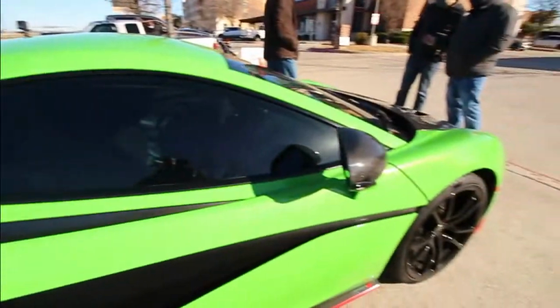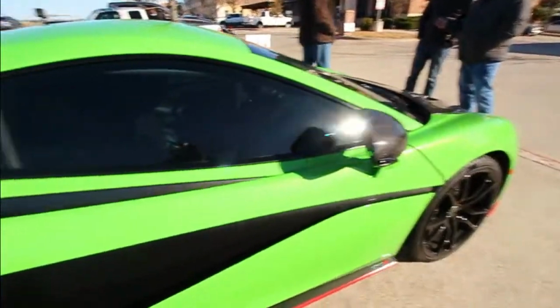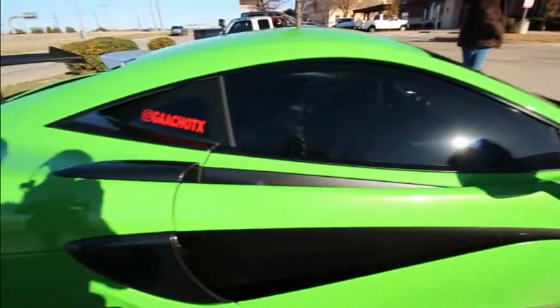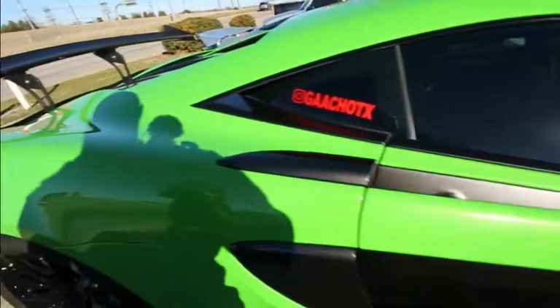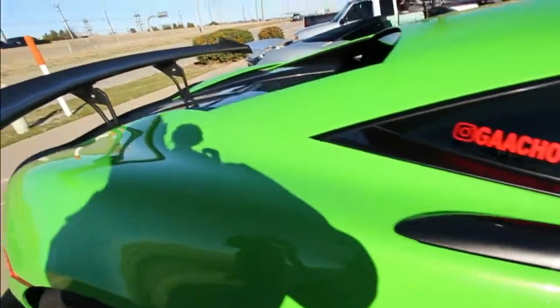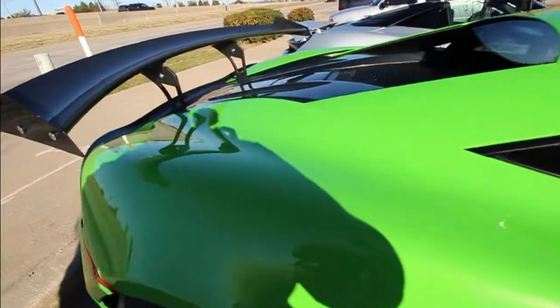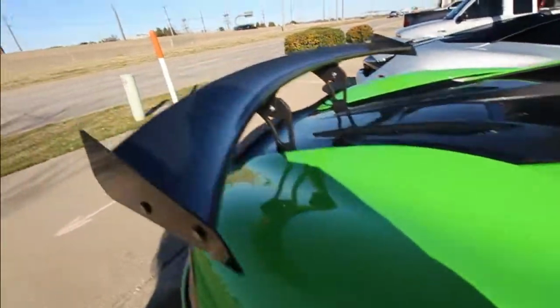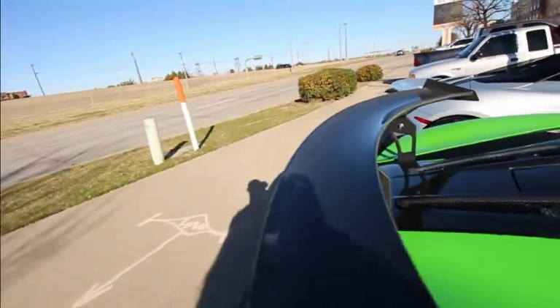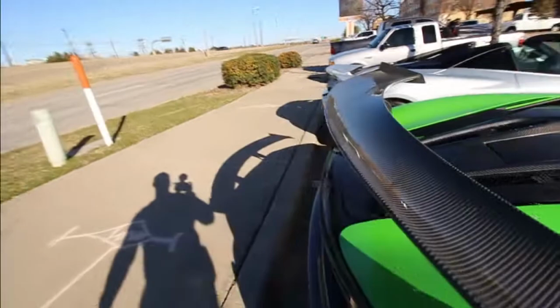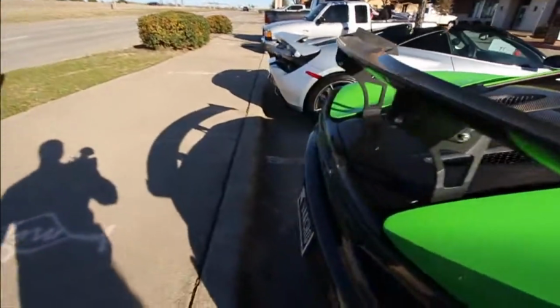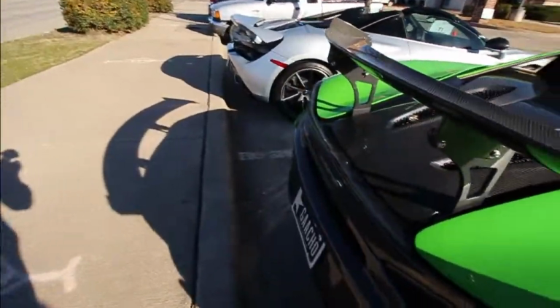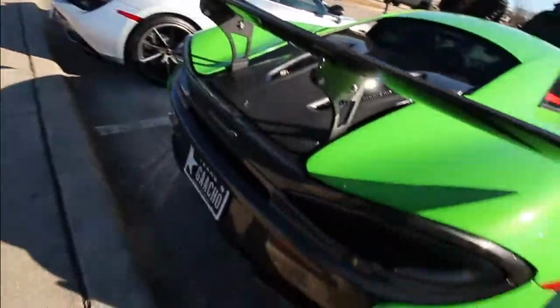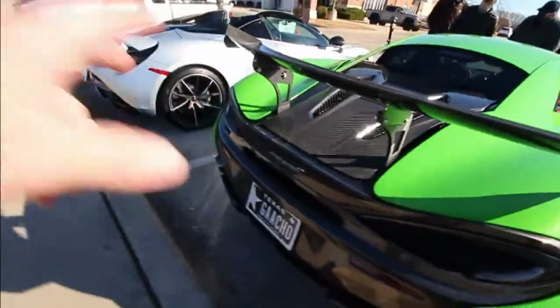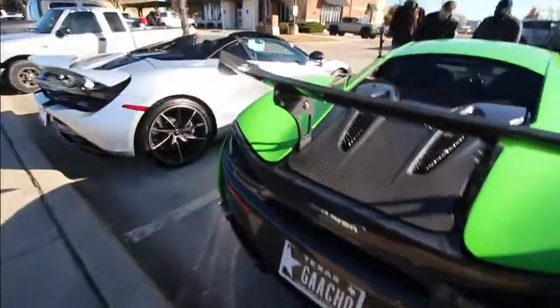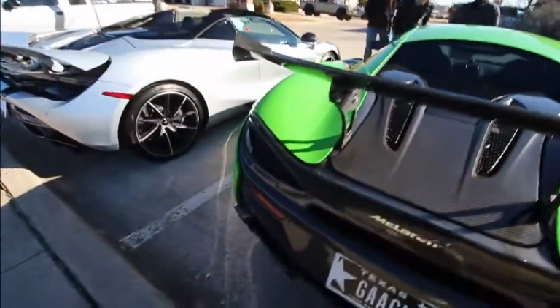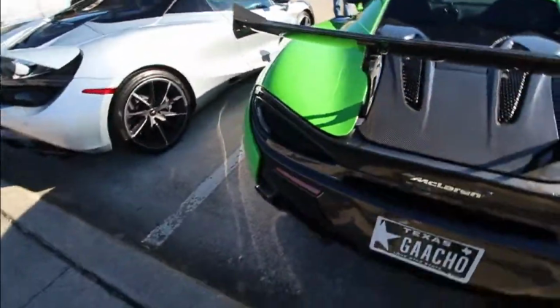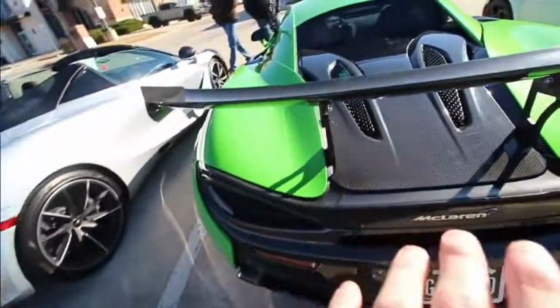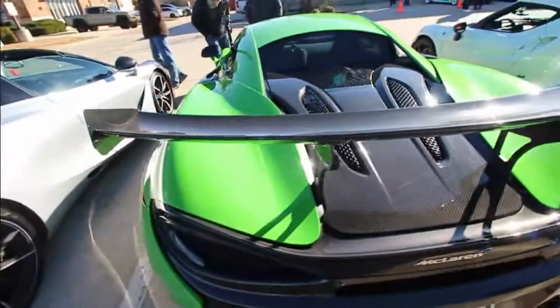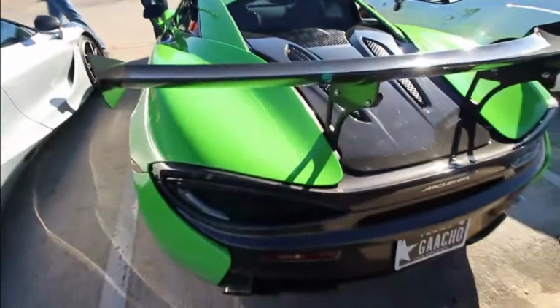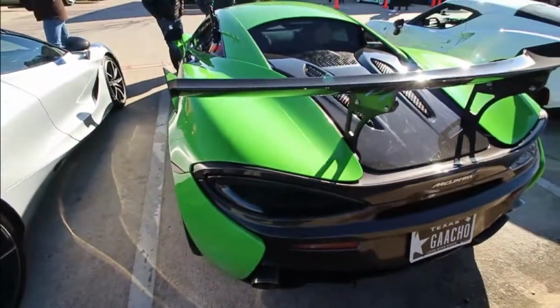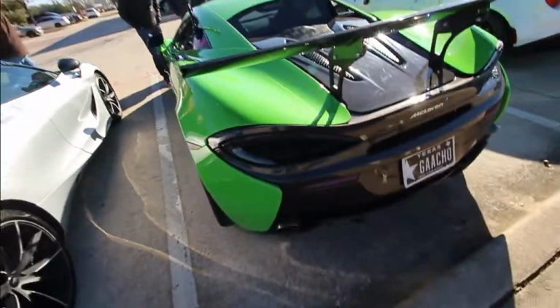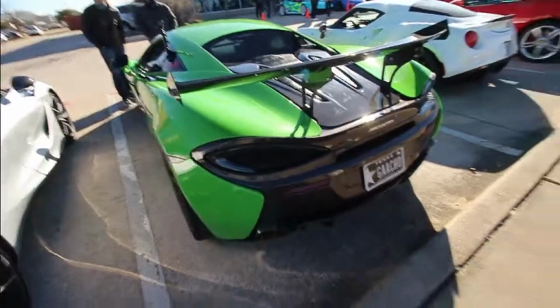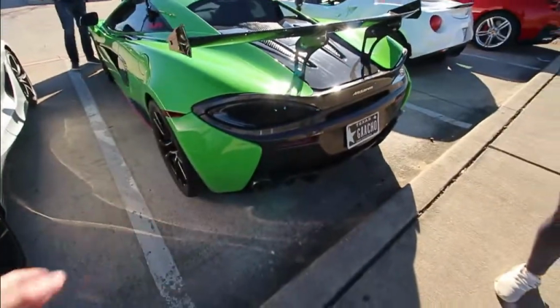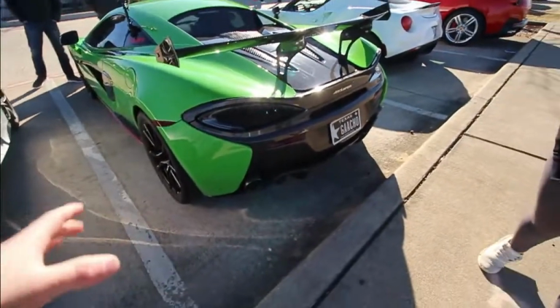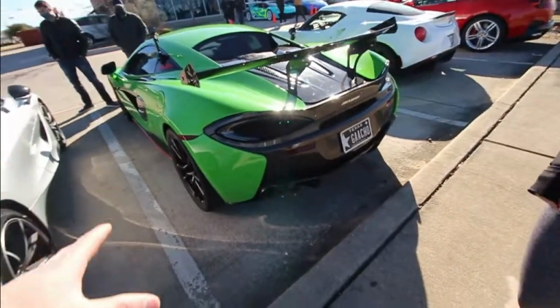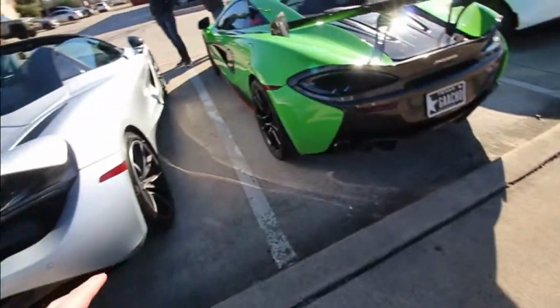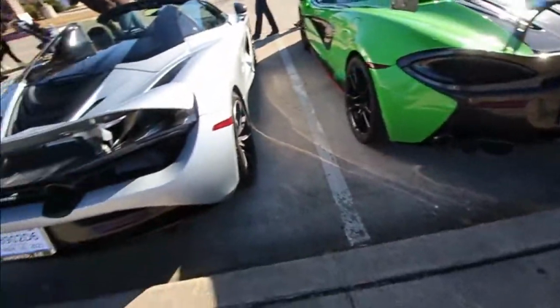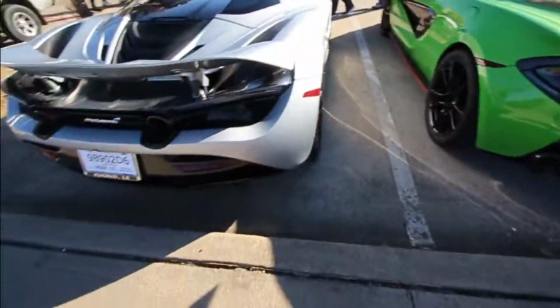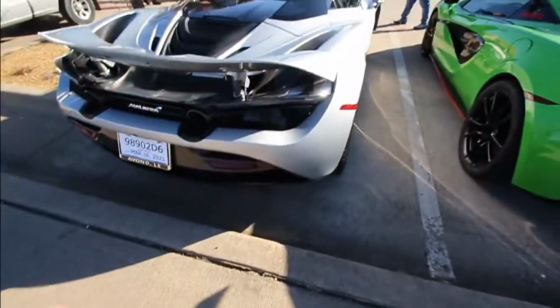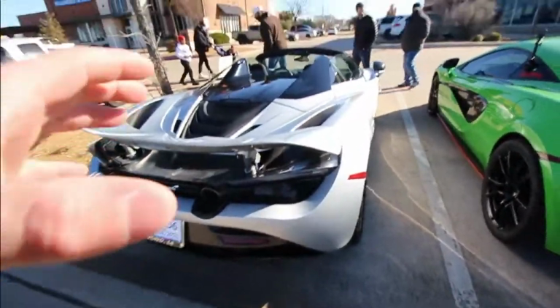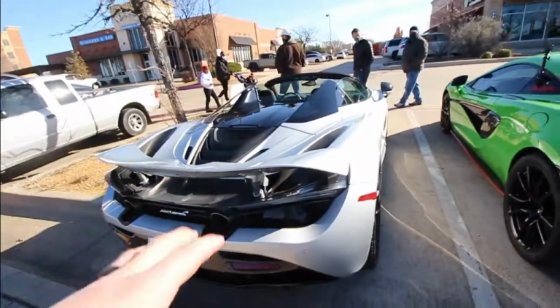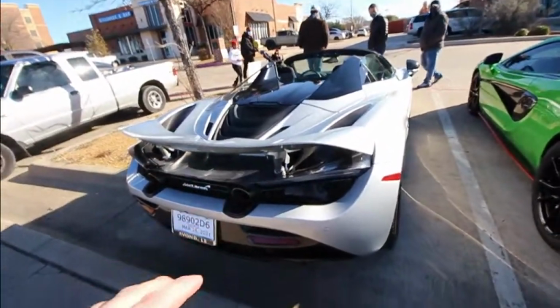And then we've got David's McLaren 570 — really cool car, we've seen this a lot on the channel. We're going to get a ride someday soon with the 720 Spider.